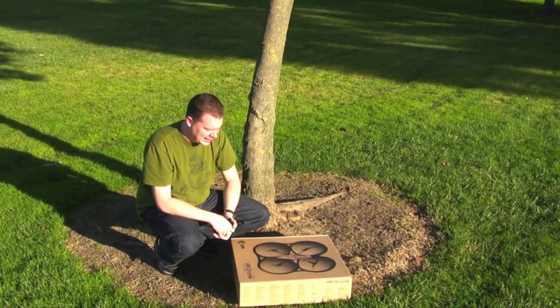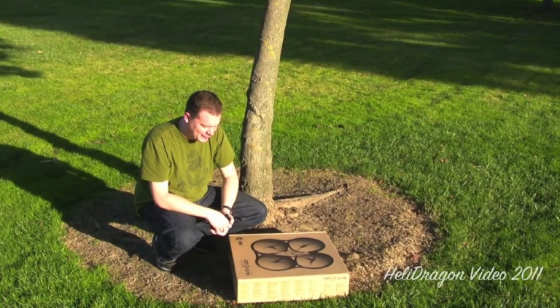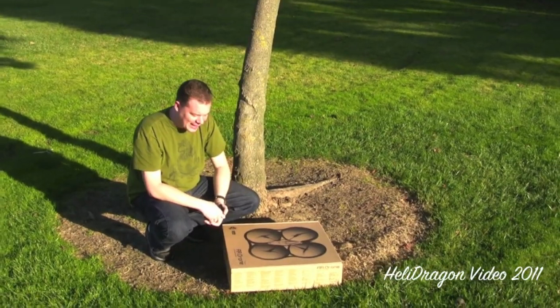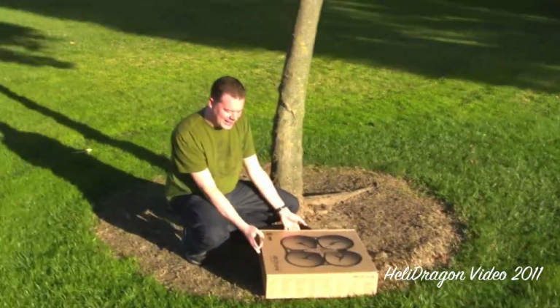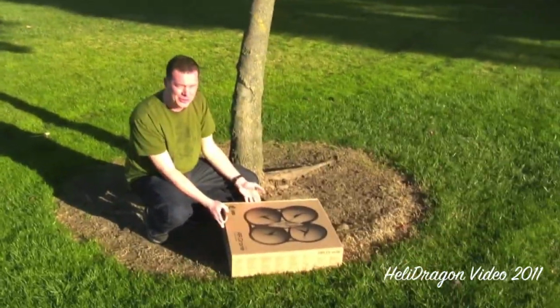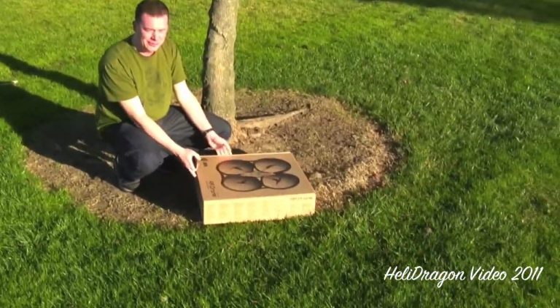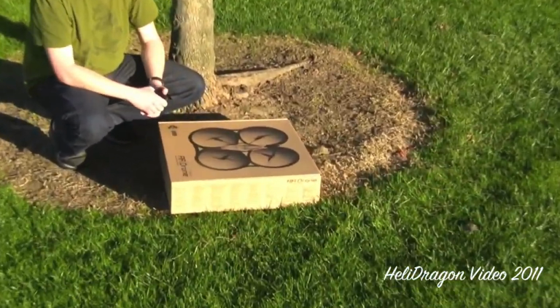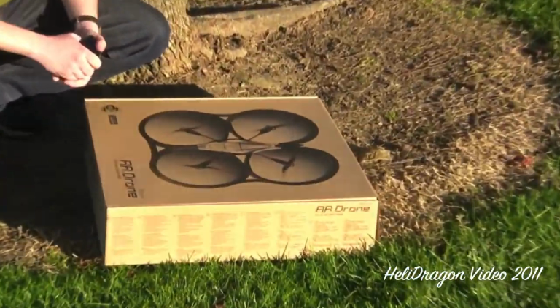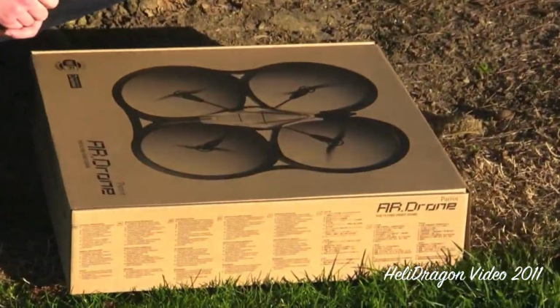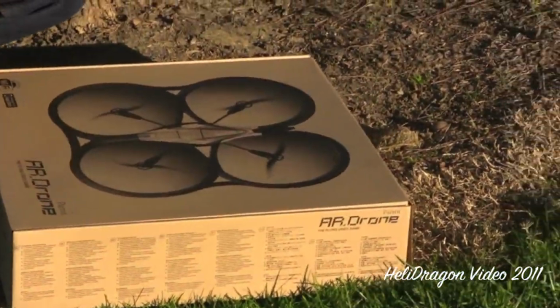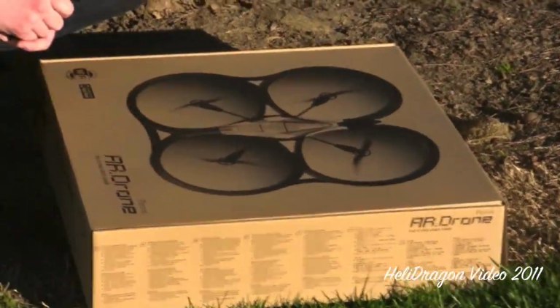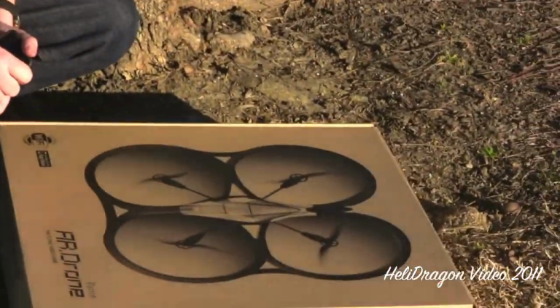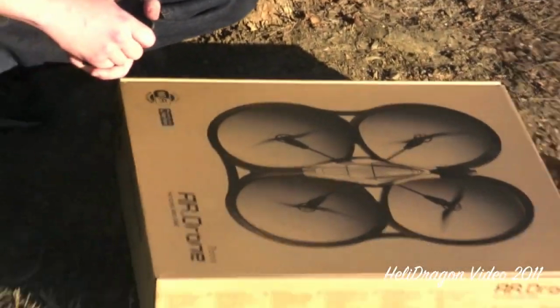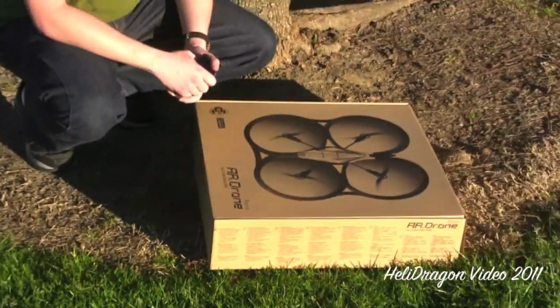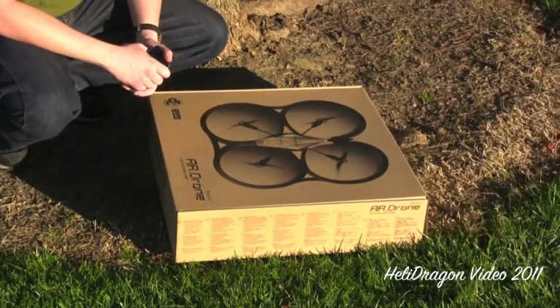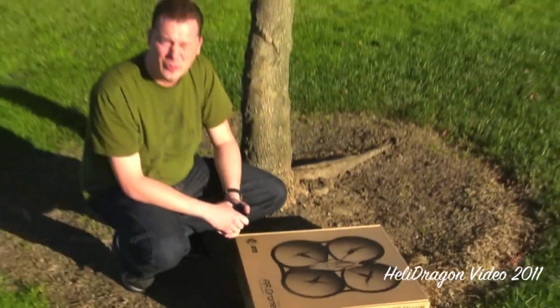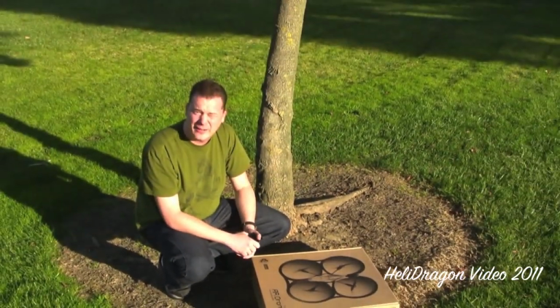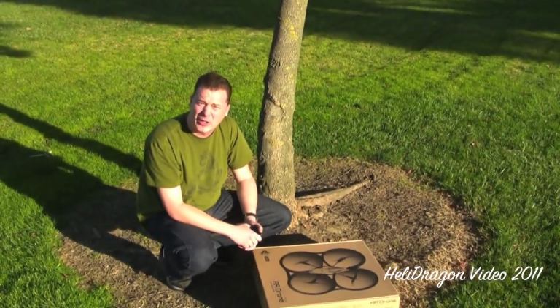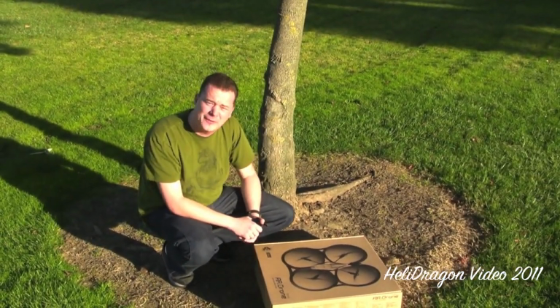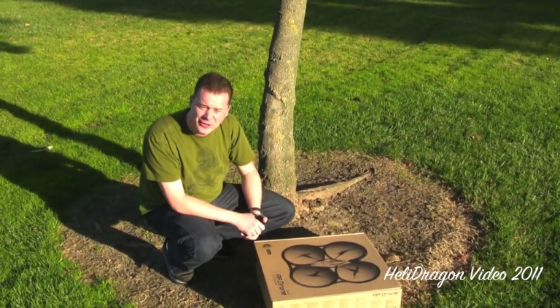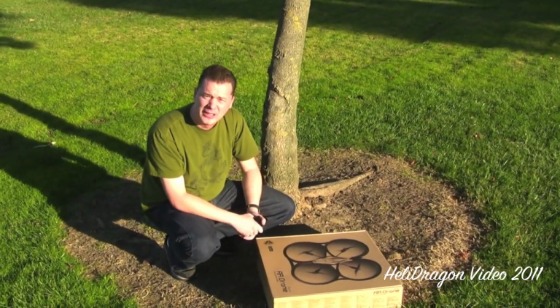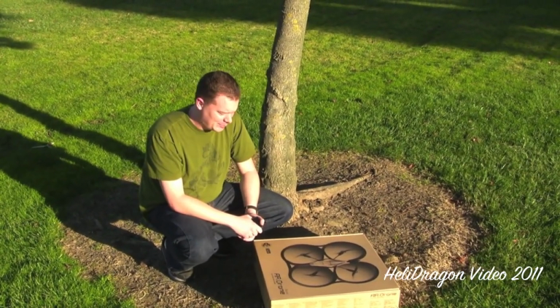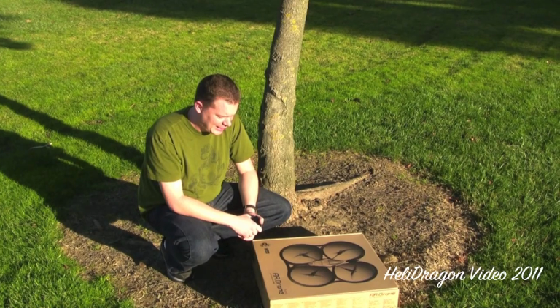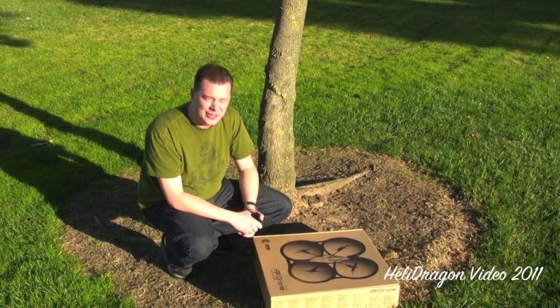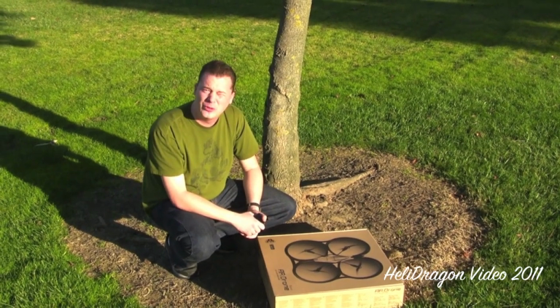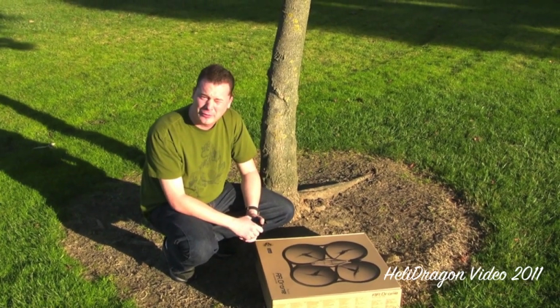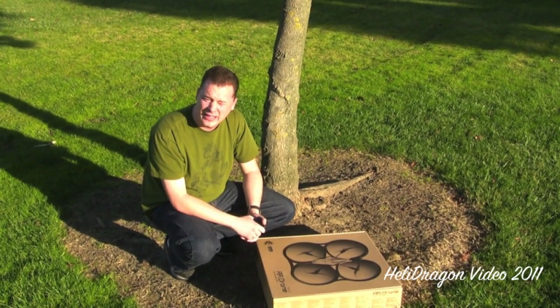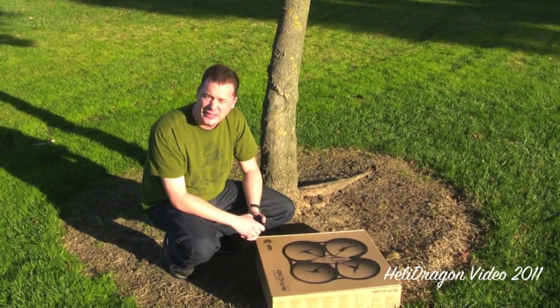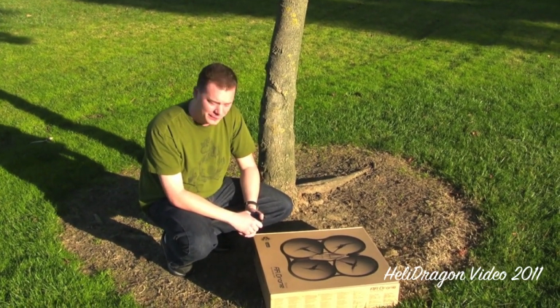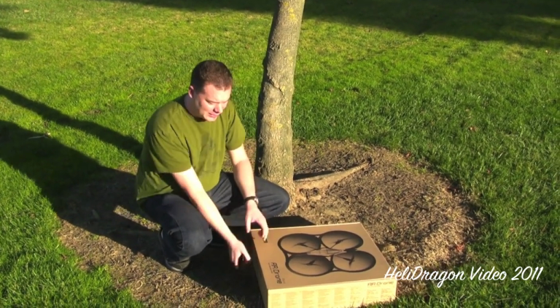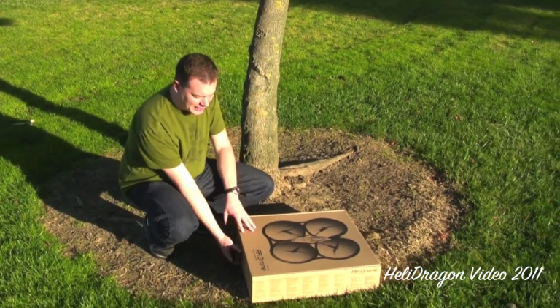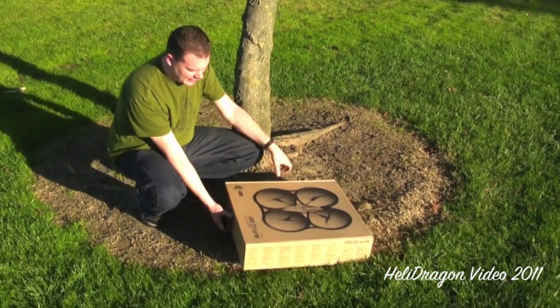For Christmas I got an AR Drone from a little French company called Parrot Wireless. This has been out for a few months and there's probably already plenty of videos on YouTube, but I'm going to do a walkthrough and demo.